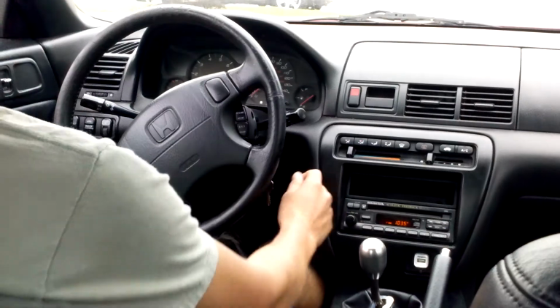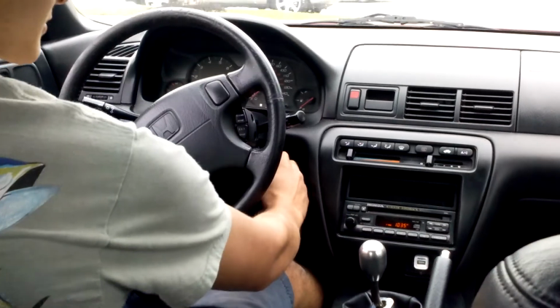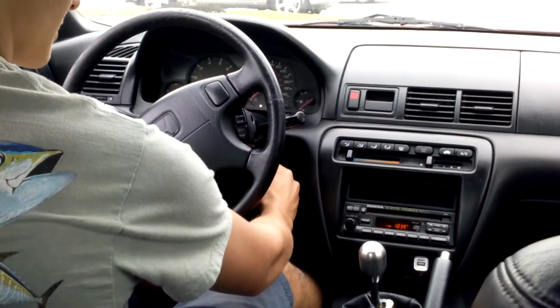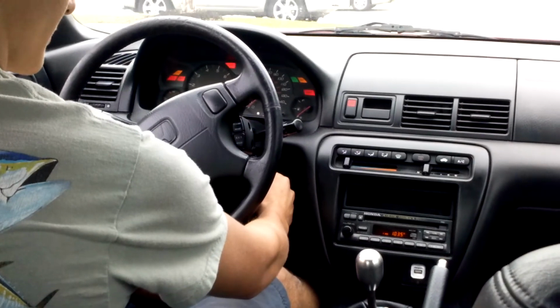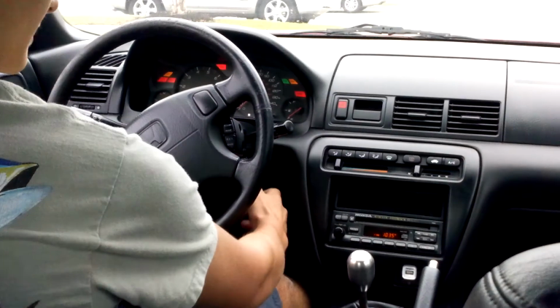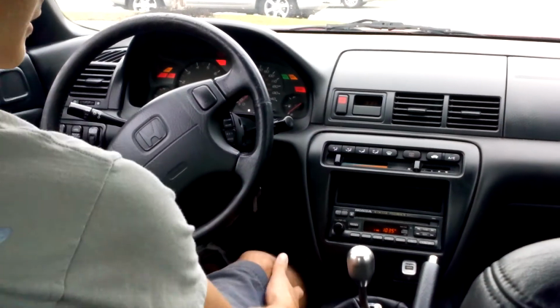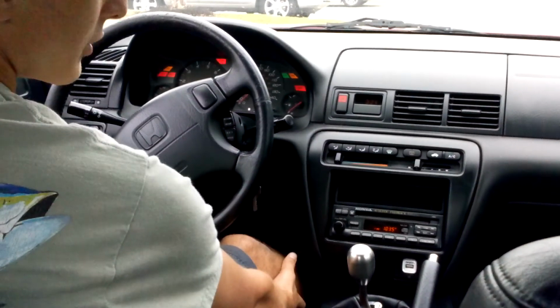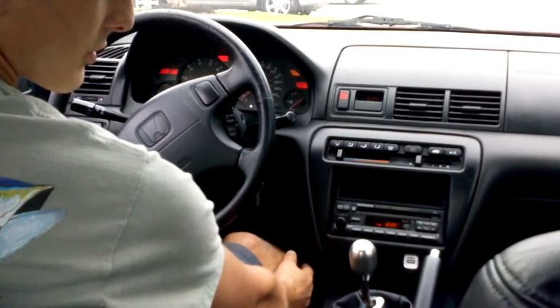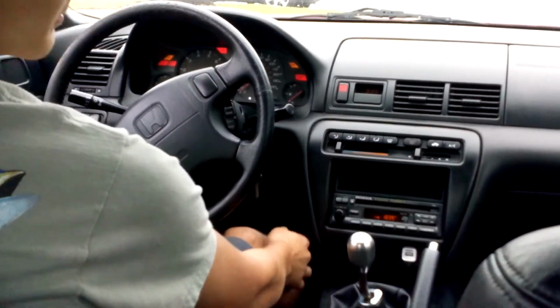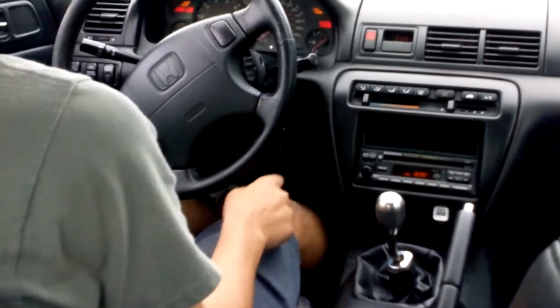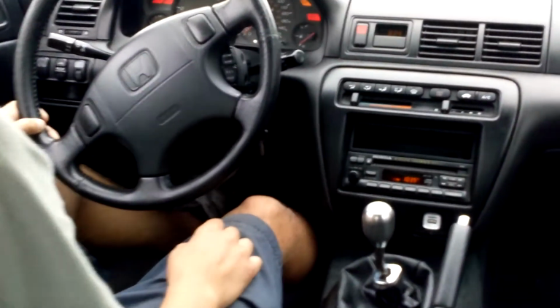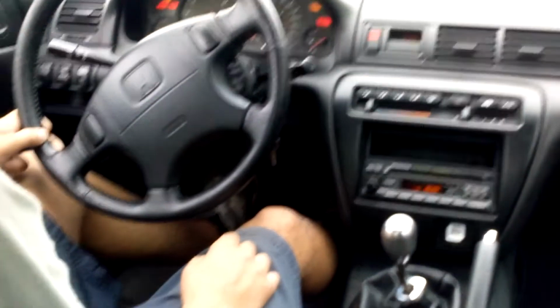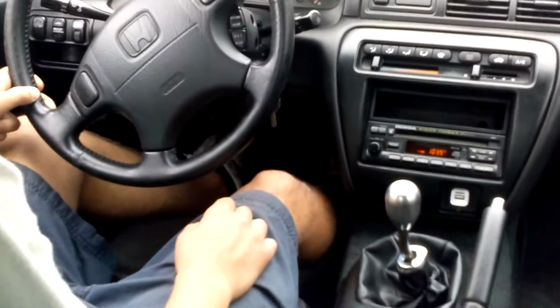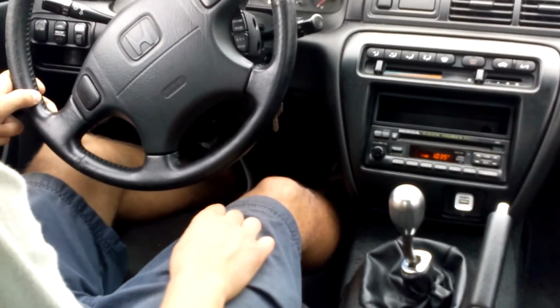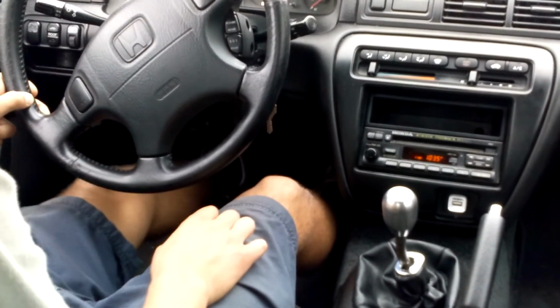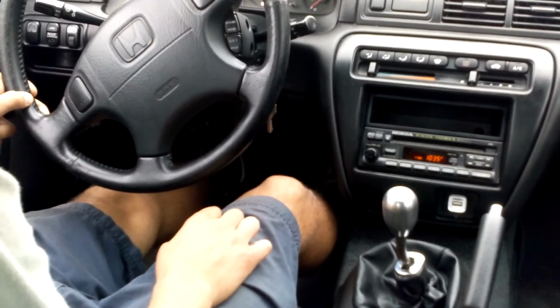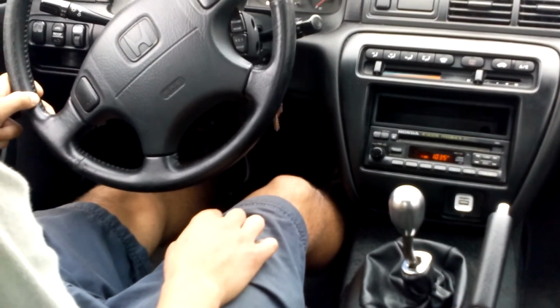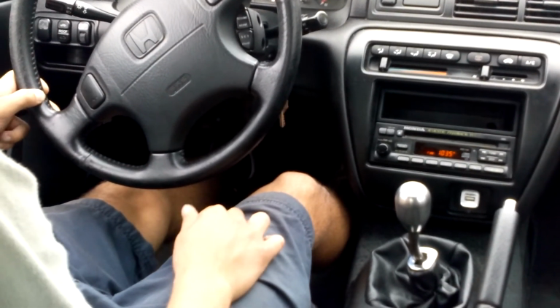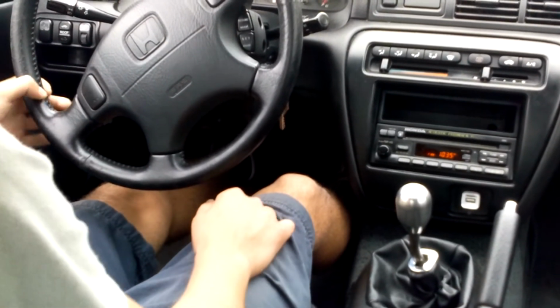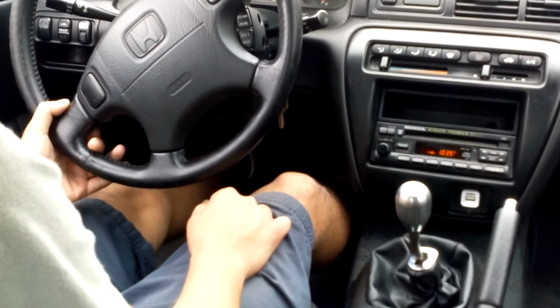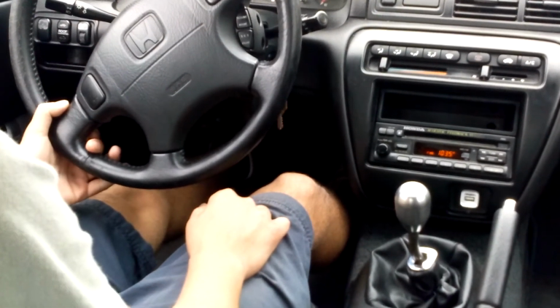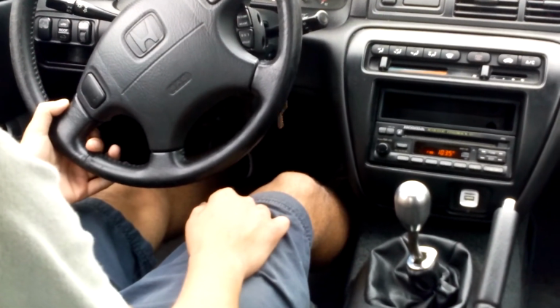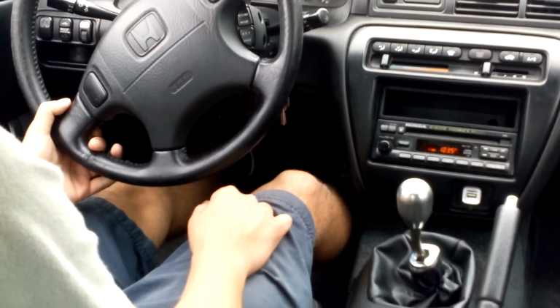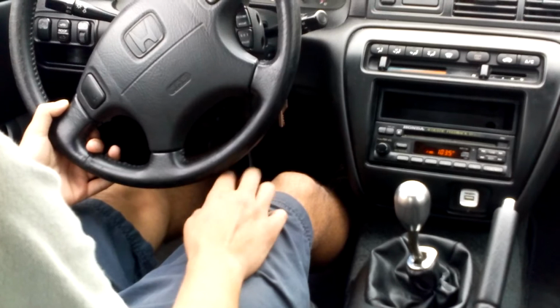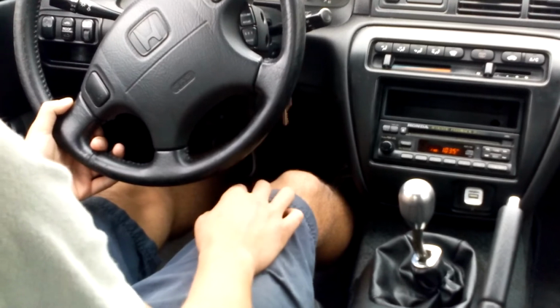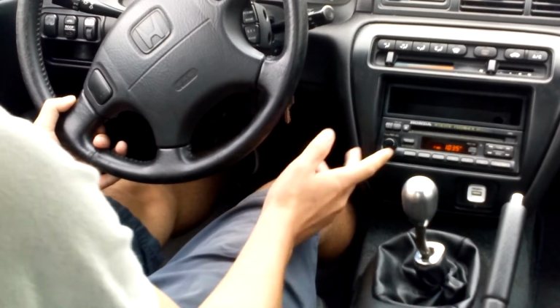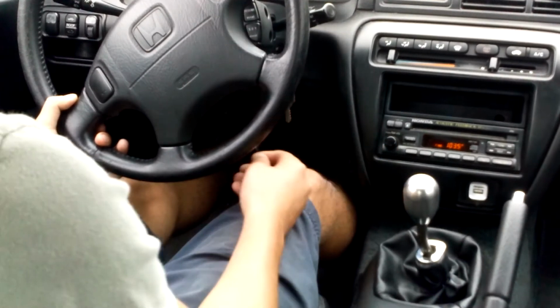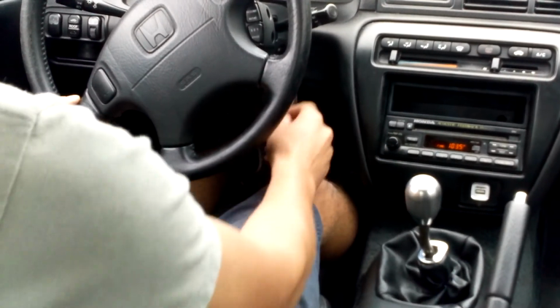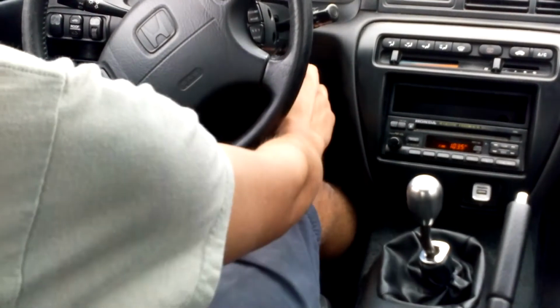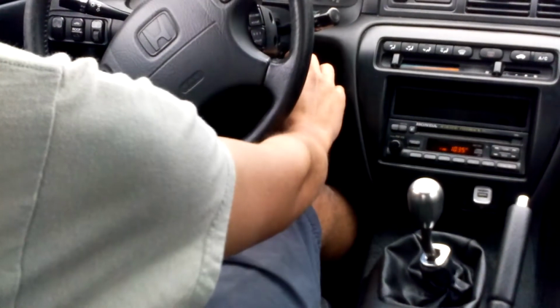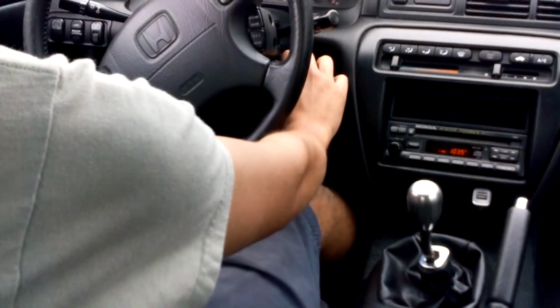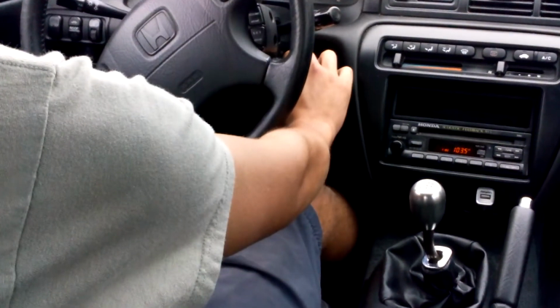I'm going to go ahead and start it up. The main thing you need to do when you start it up is push the clutch — which is your pedal all the way to the left. There are three pedals in a manual car: gas, brake, and clutch.